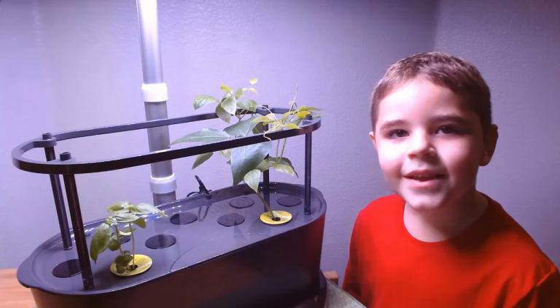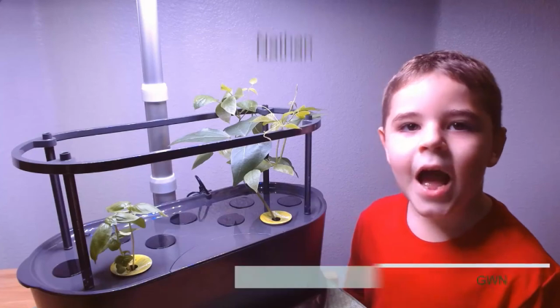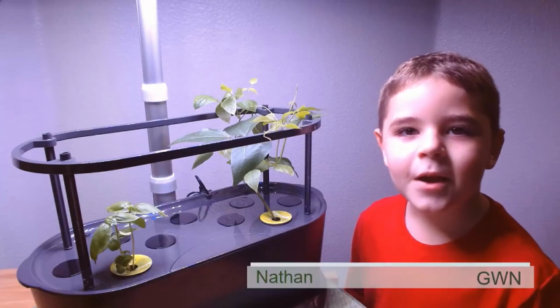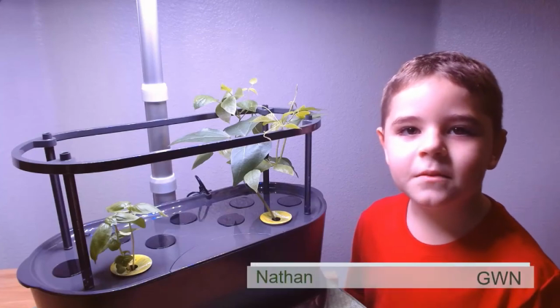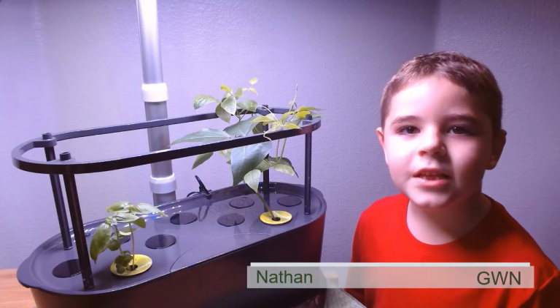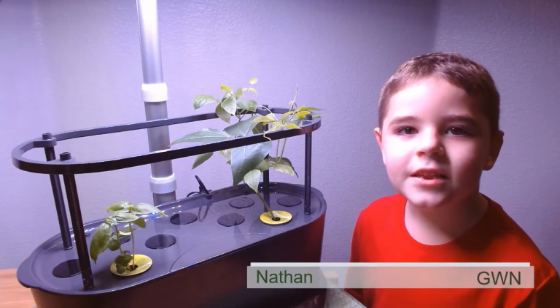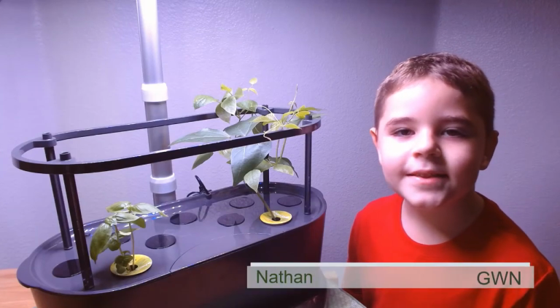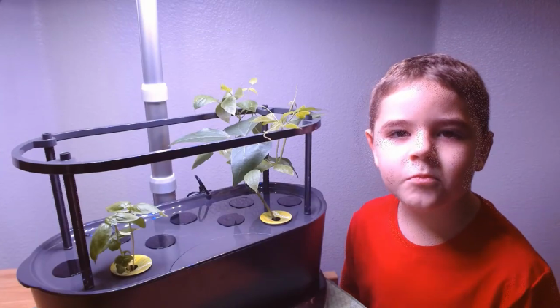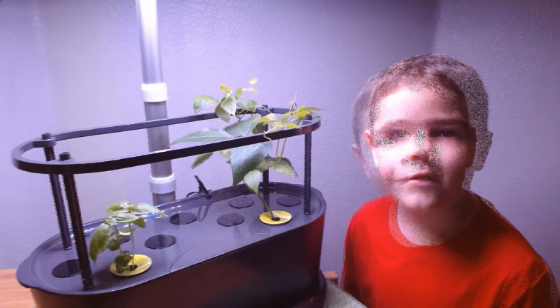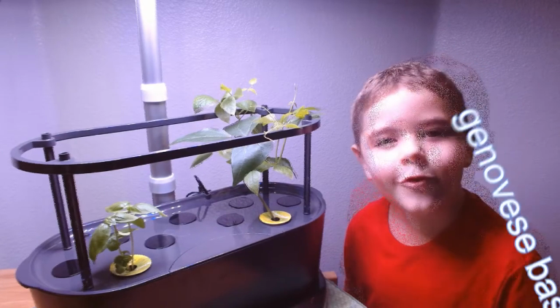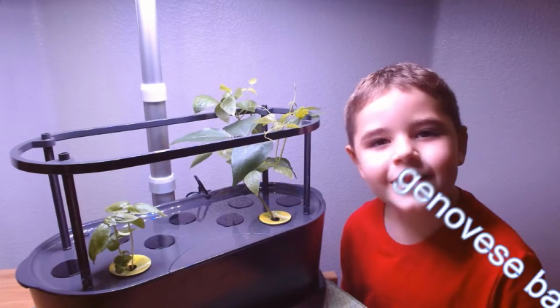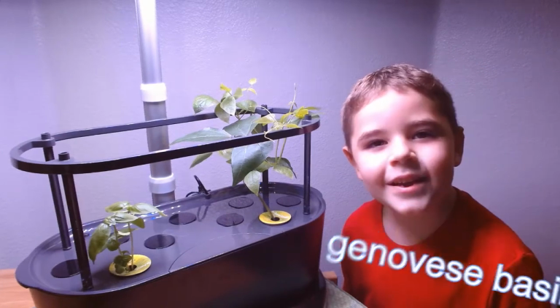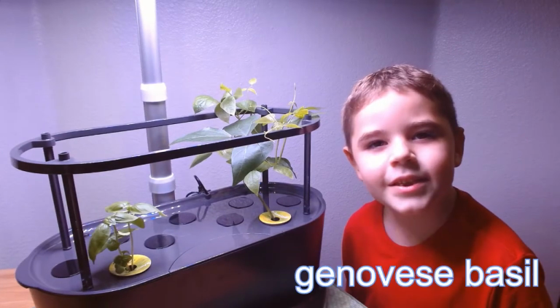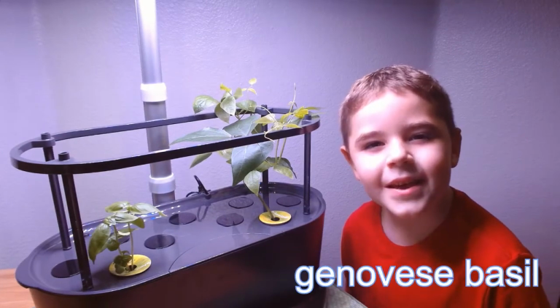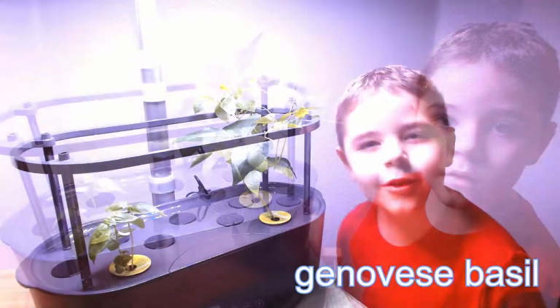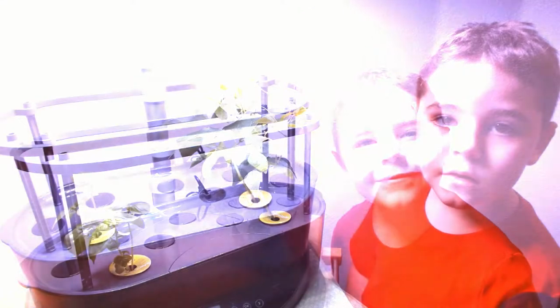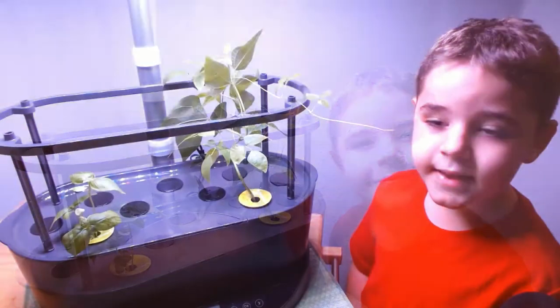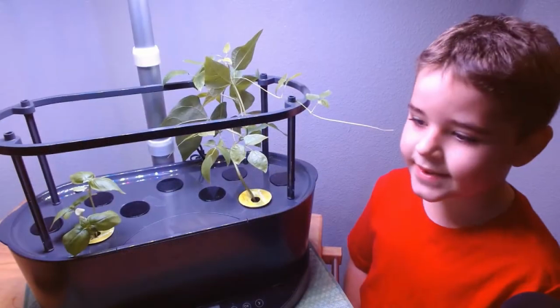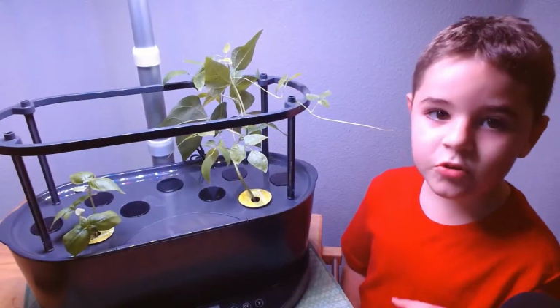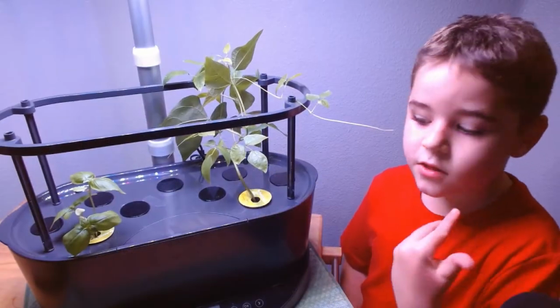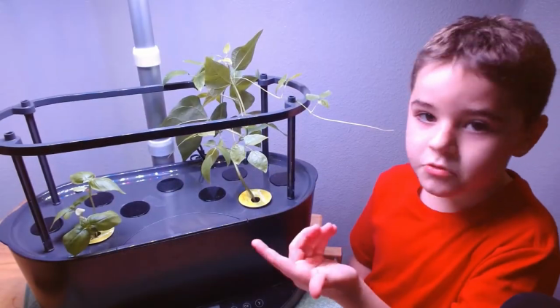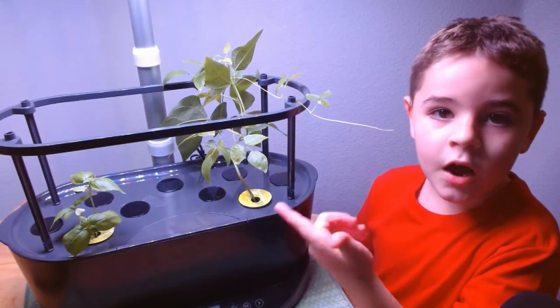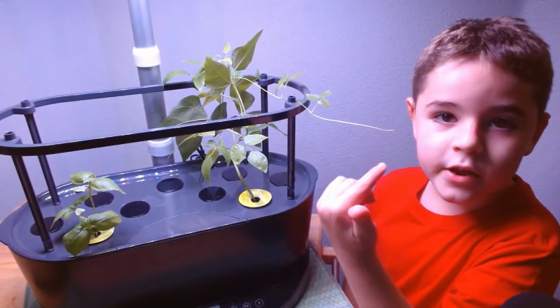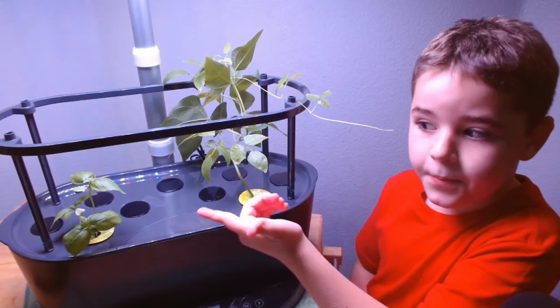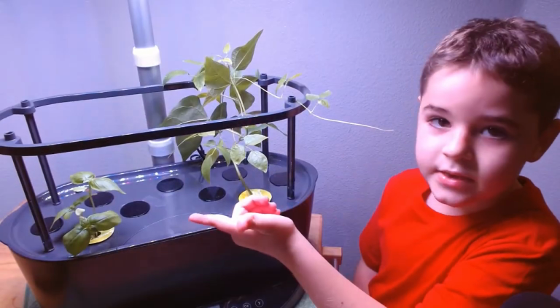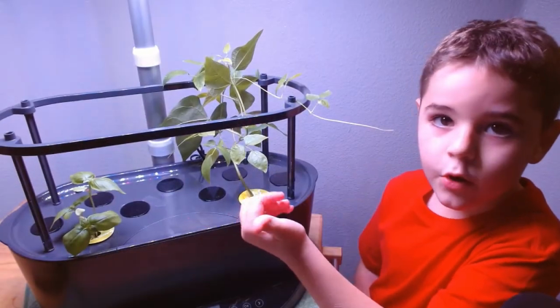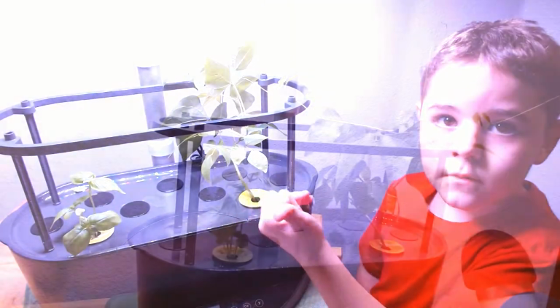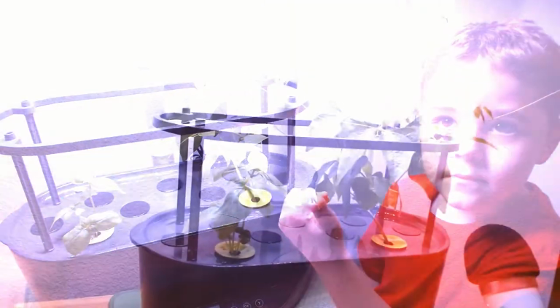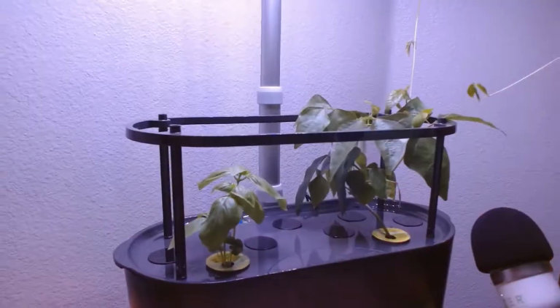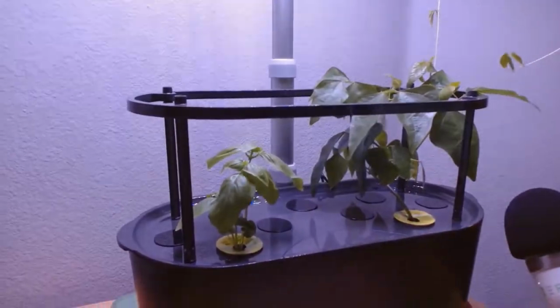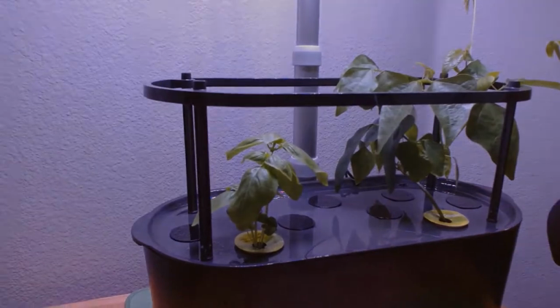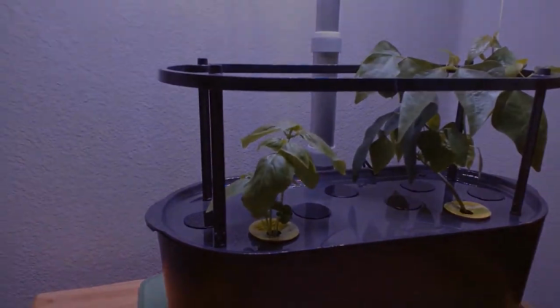Hi, my name is Nathan. Let's keep growing with Genovese basil. It's day 23 on the basil. Let's look at this plant.